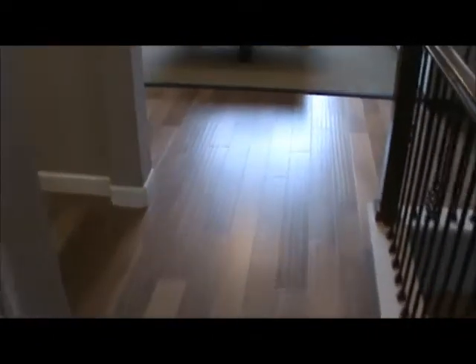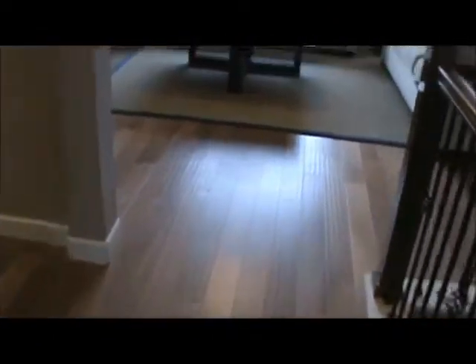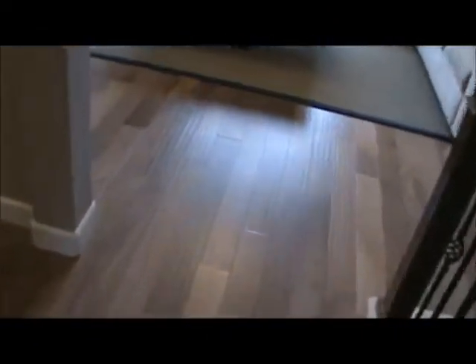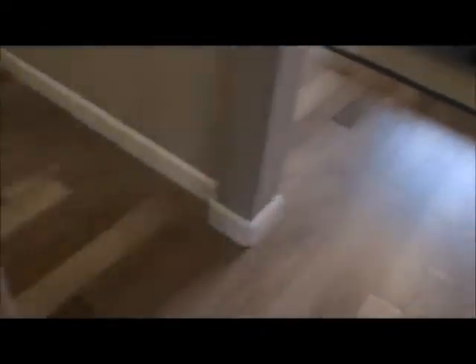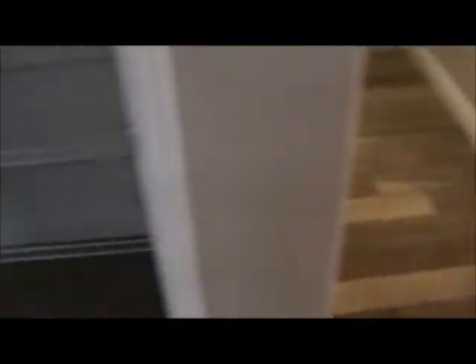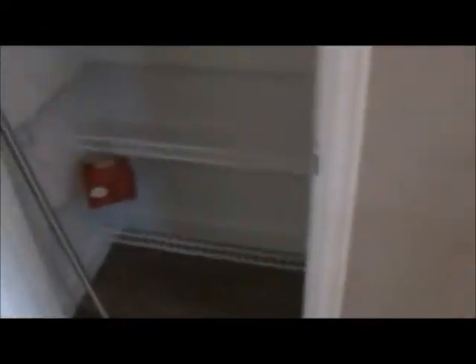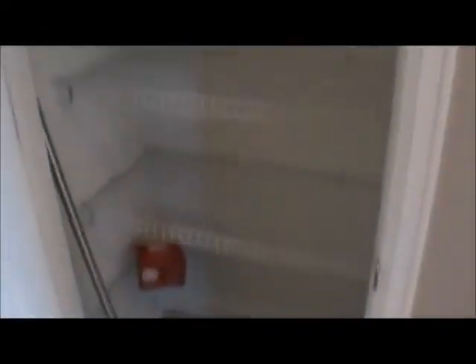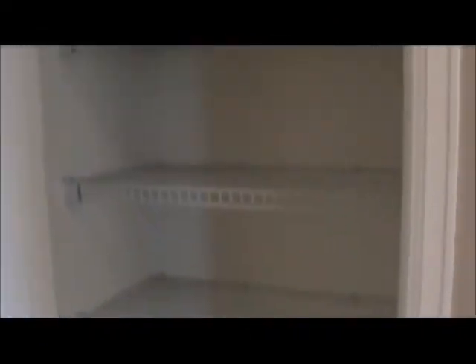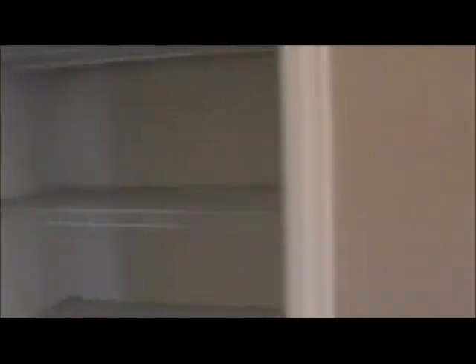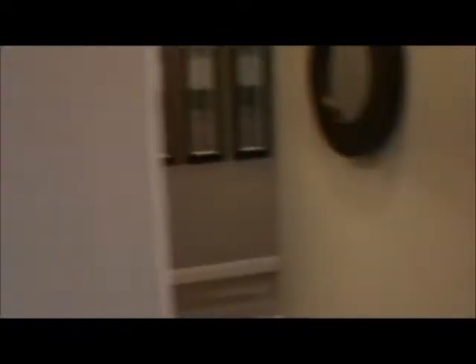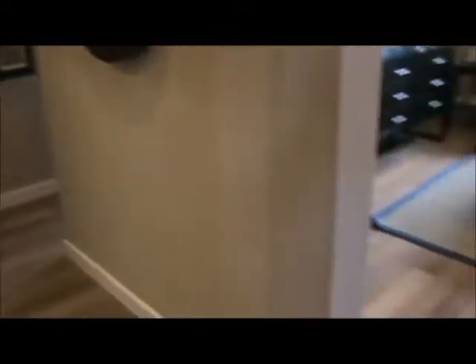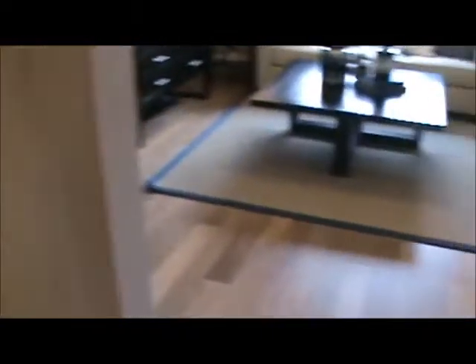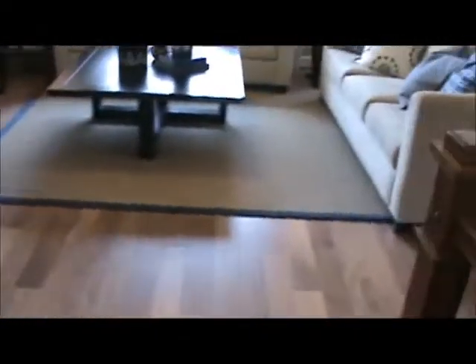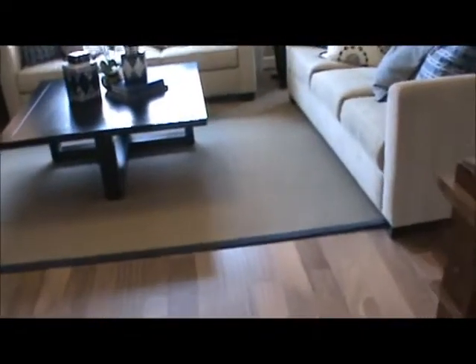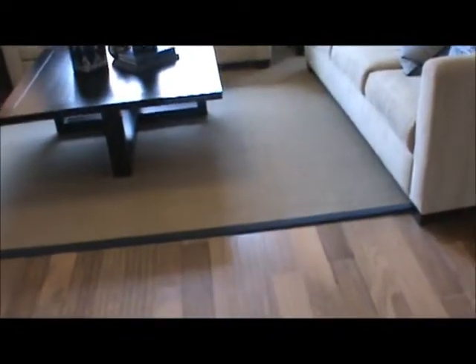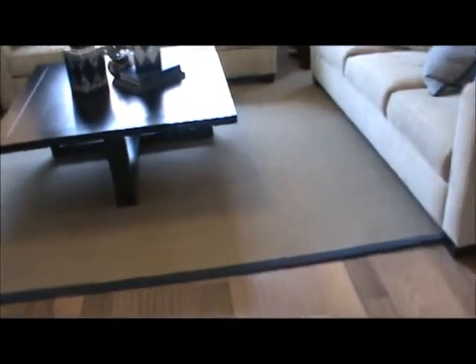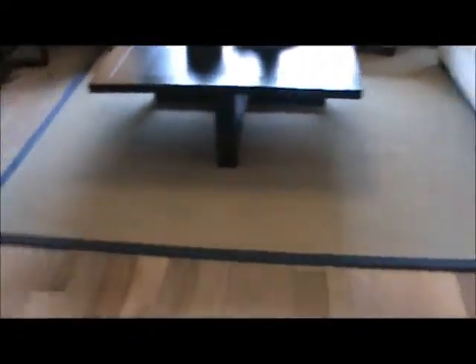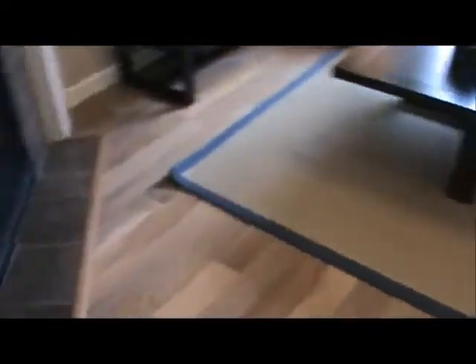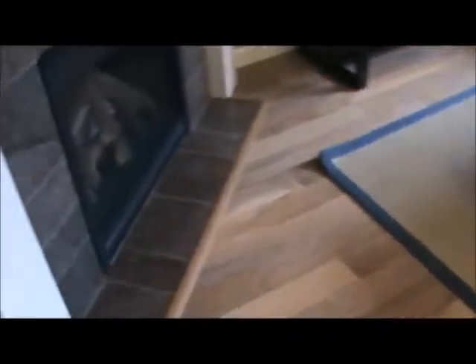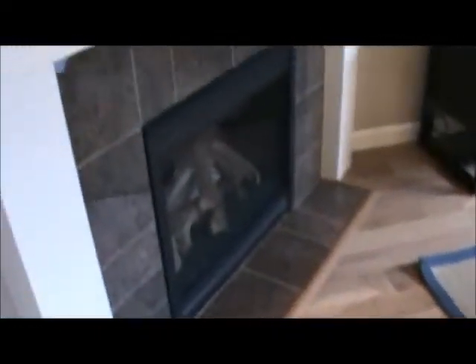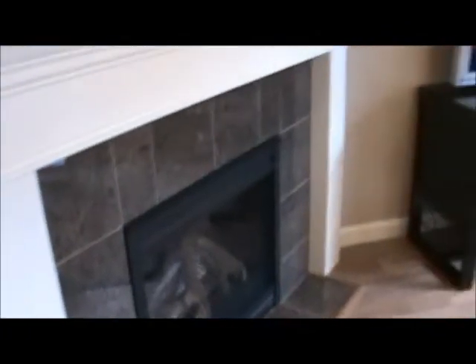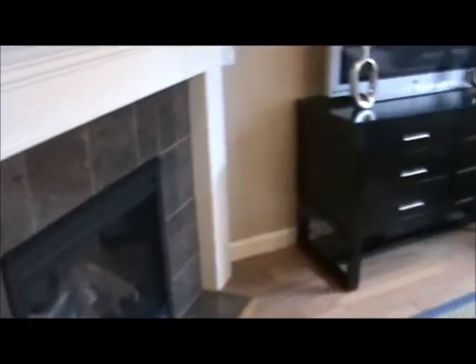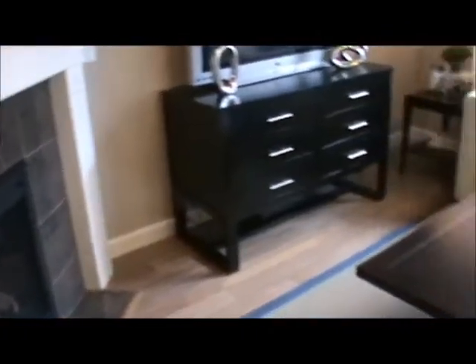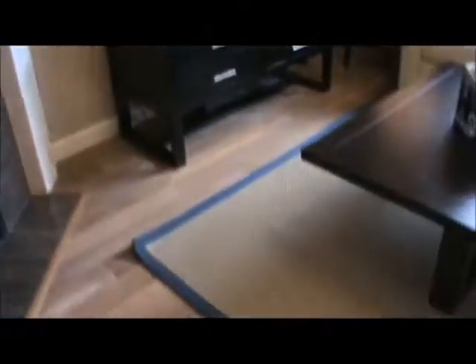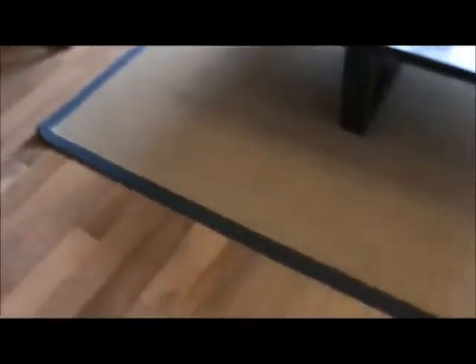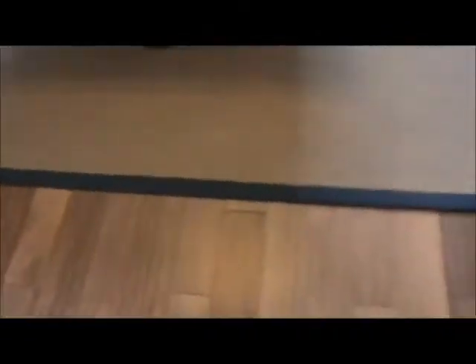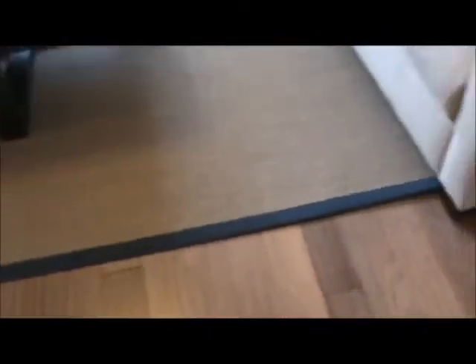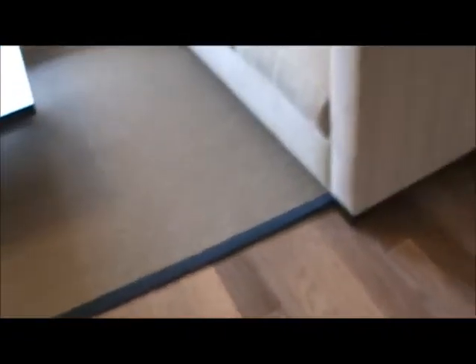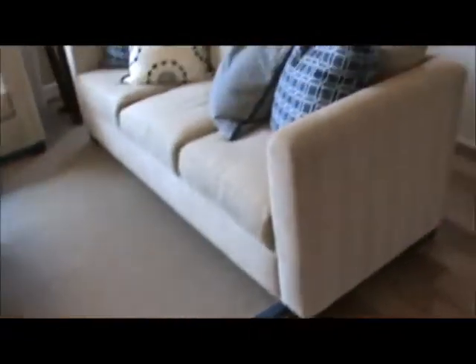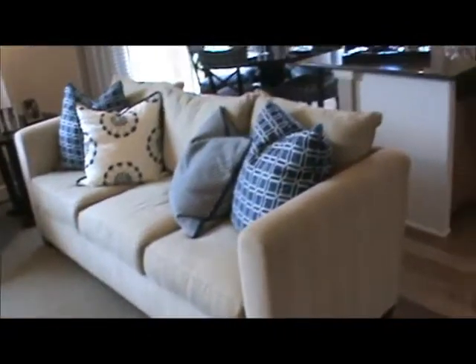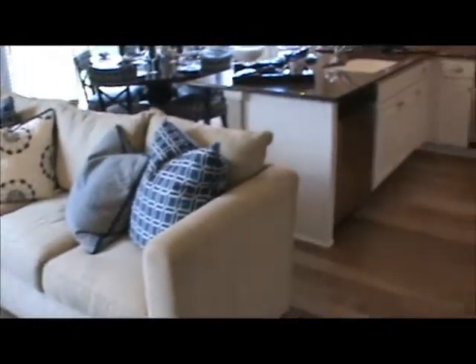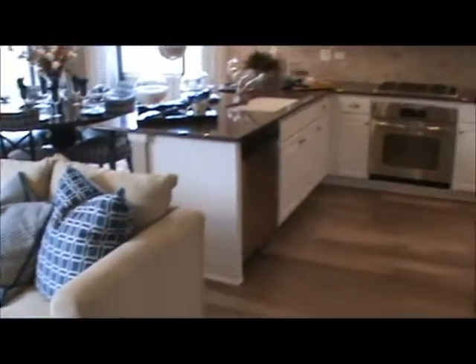Here's your coat closet. Here's the fireplace. This room is actually quite large without all the furniture in it.